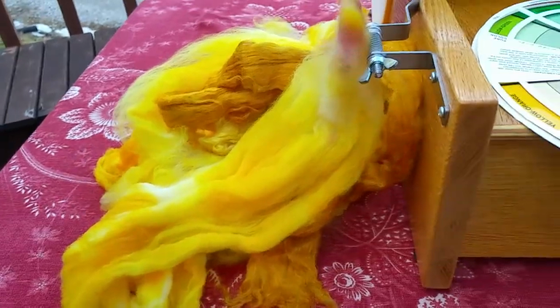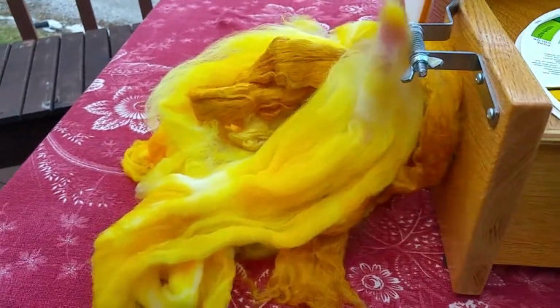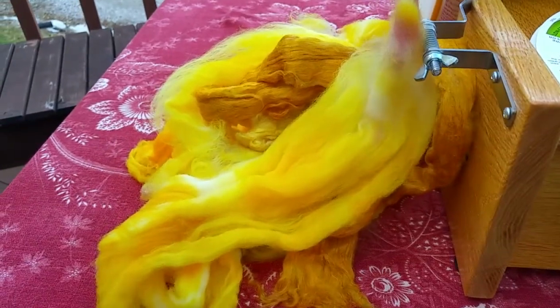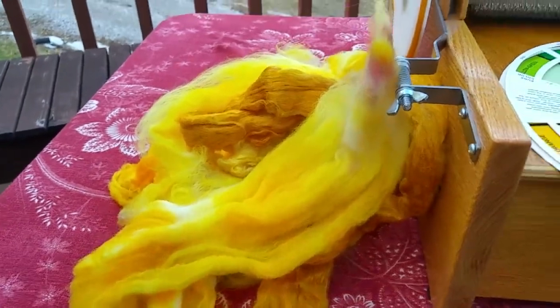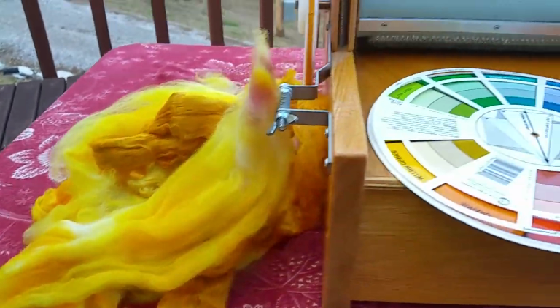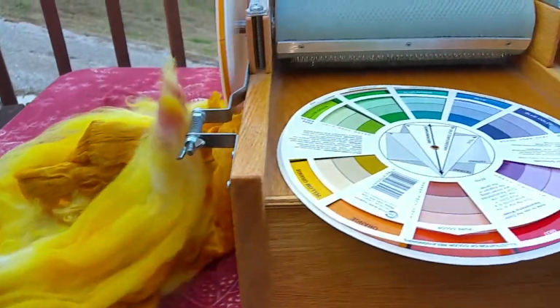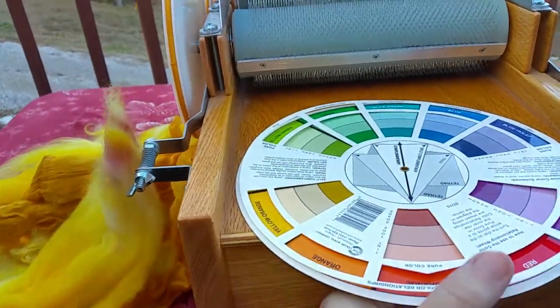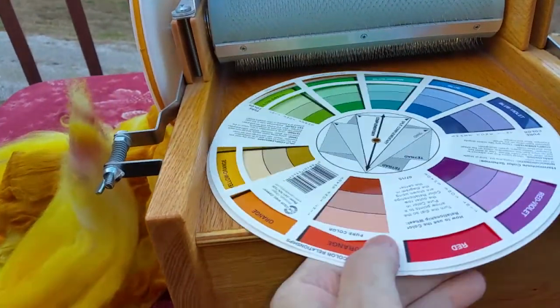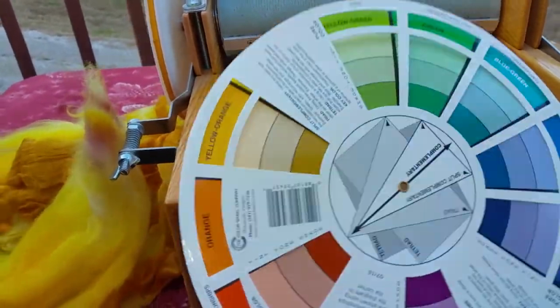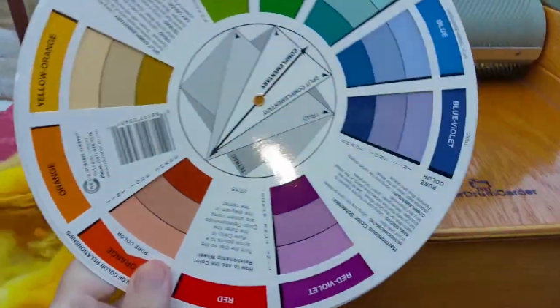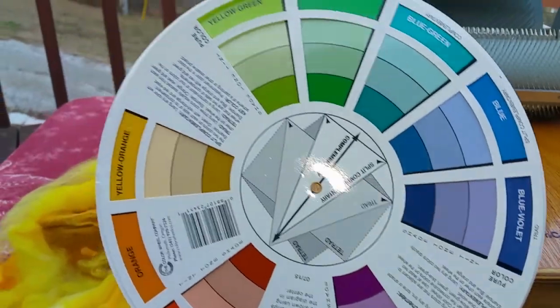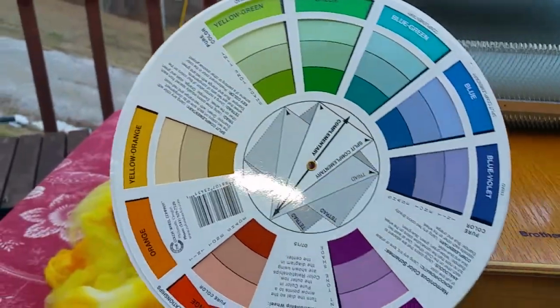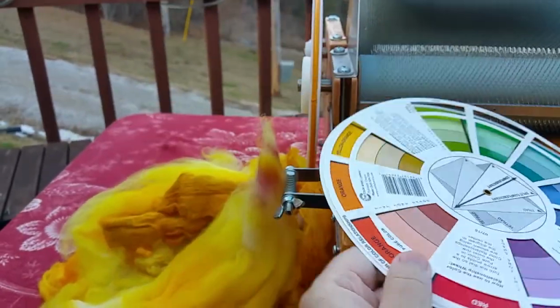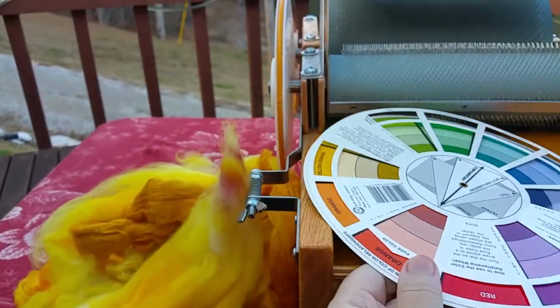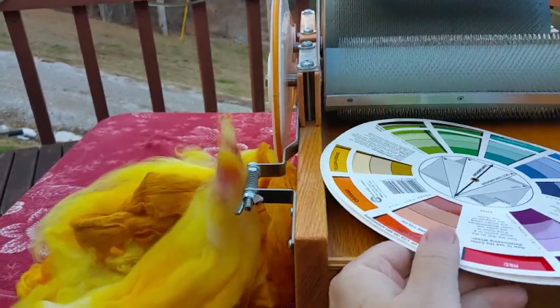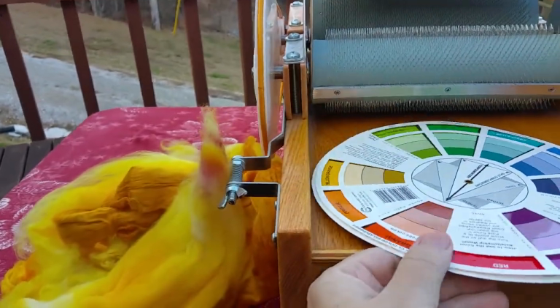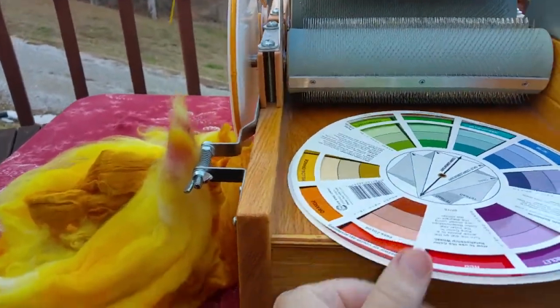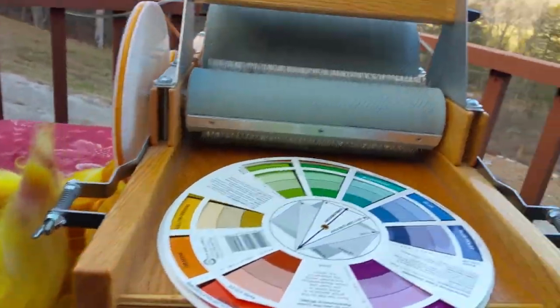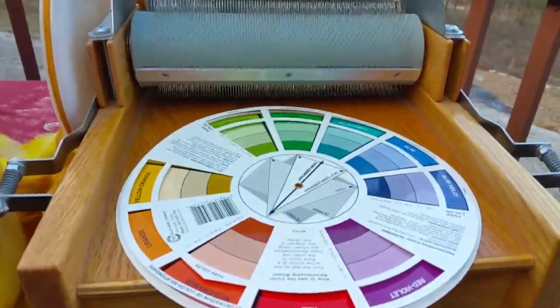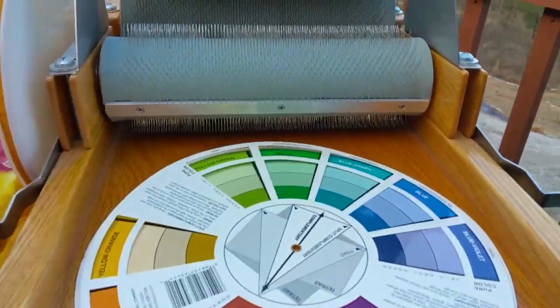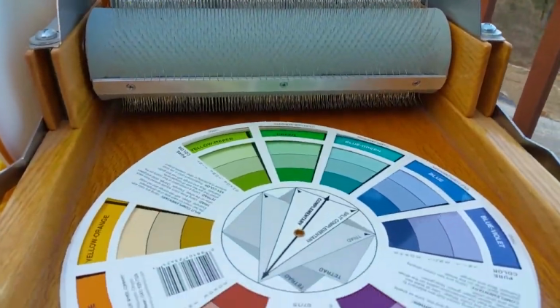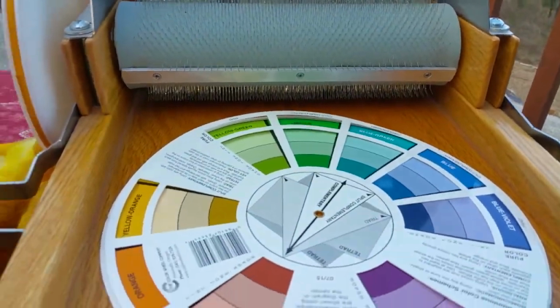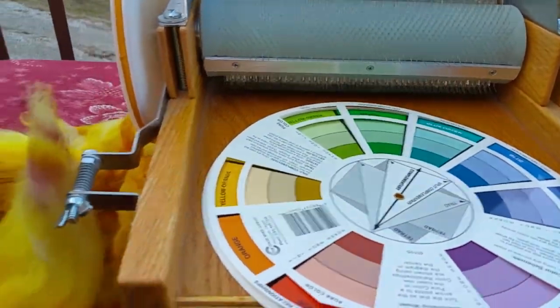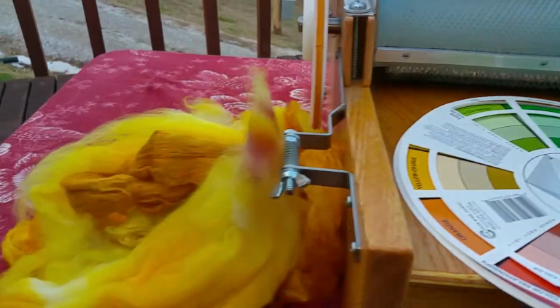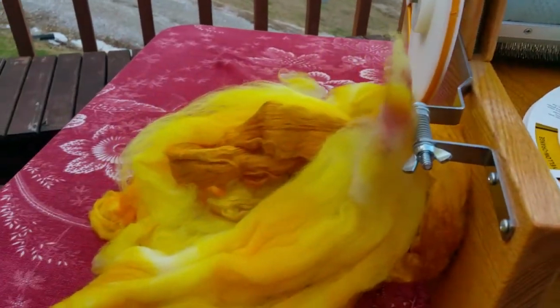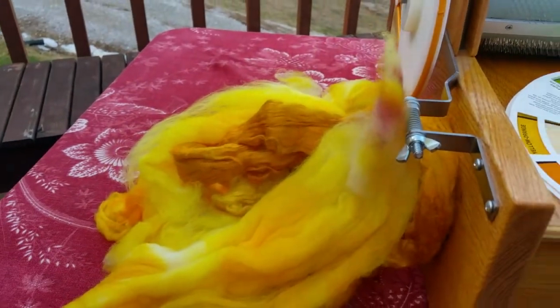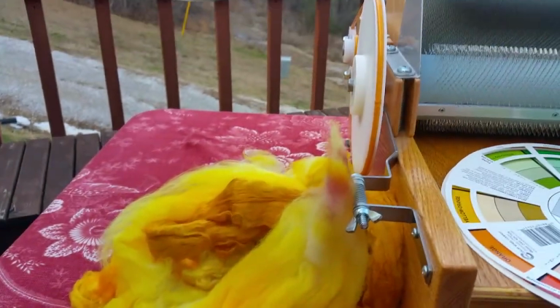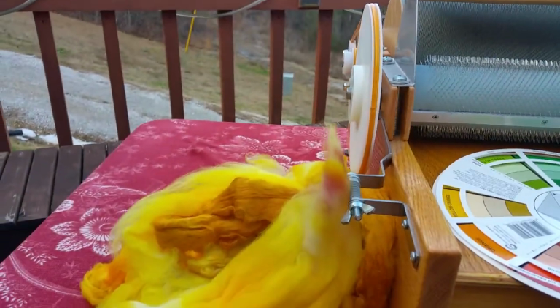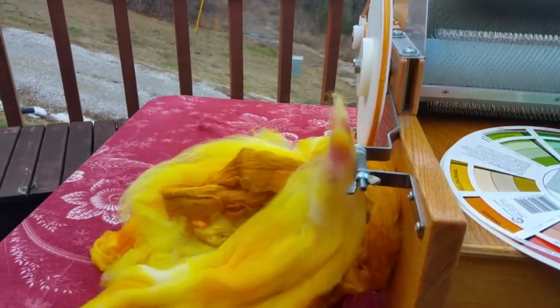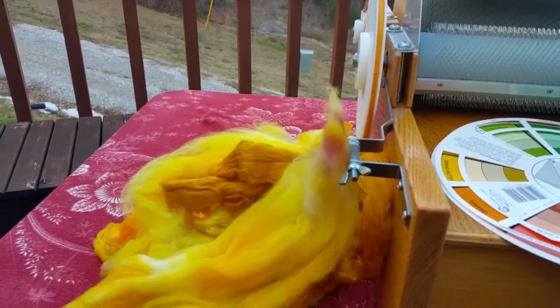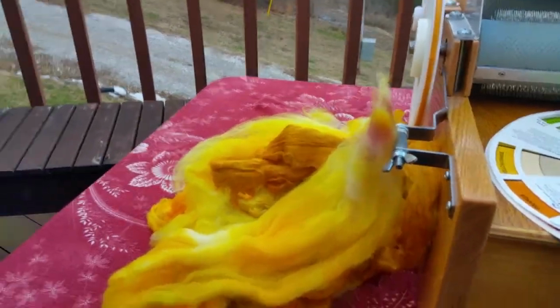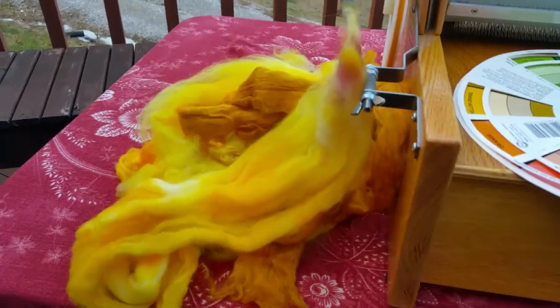That's my Rooster Rudy back there. I brought the color wheel out to show you a little bit of what I do. It's a little bit overcast and it's my last bit of sunlight.